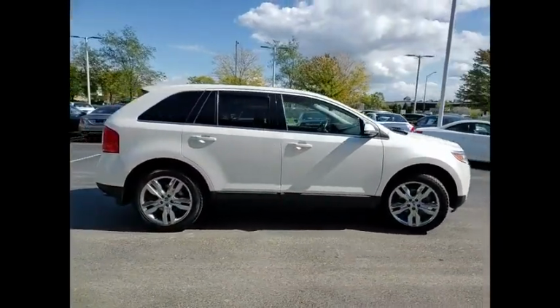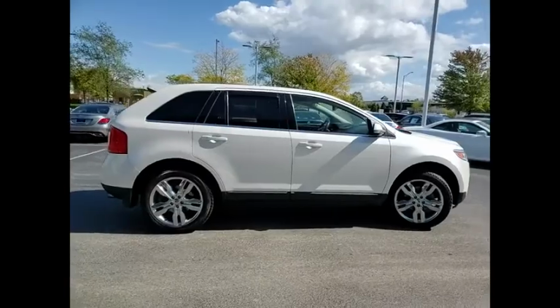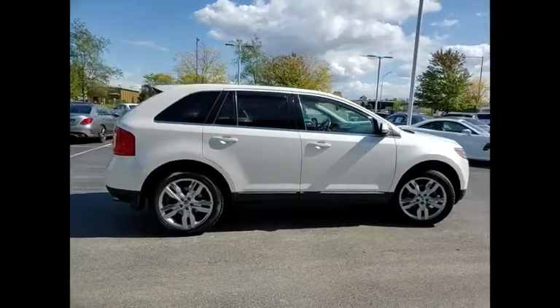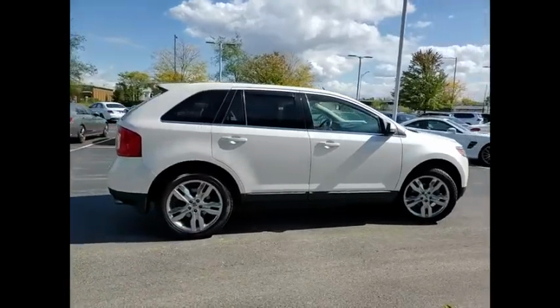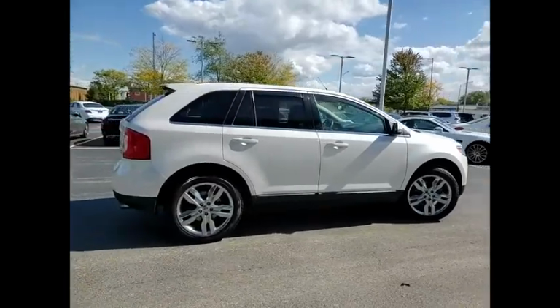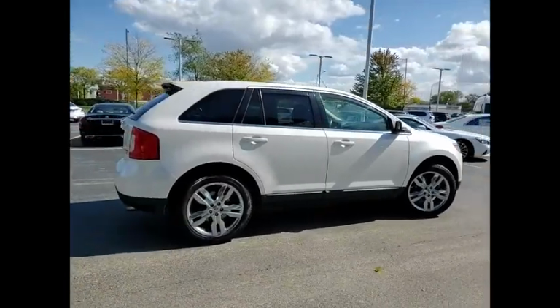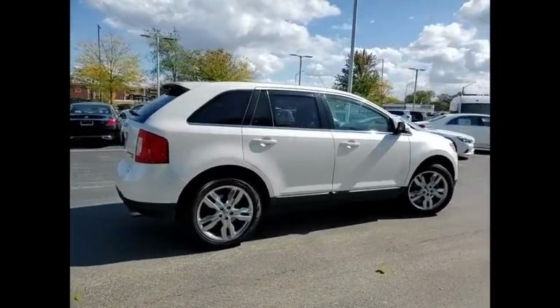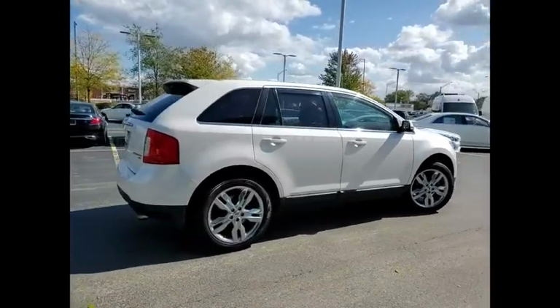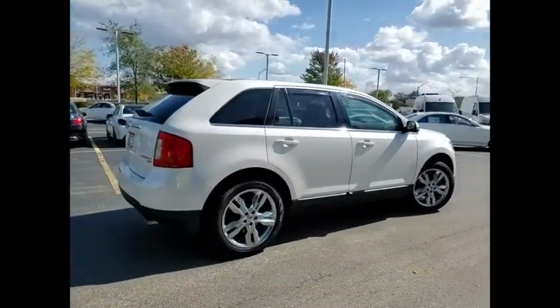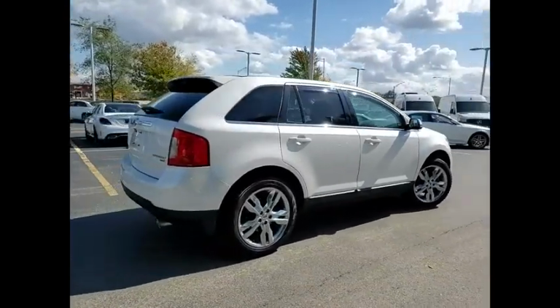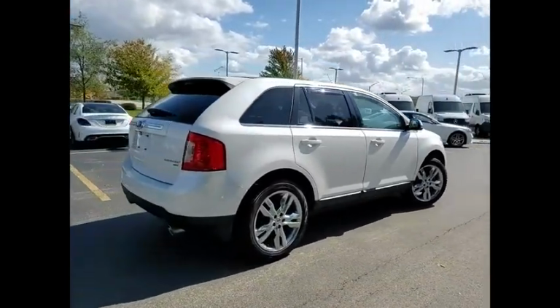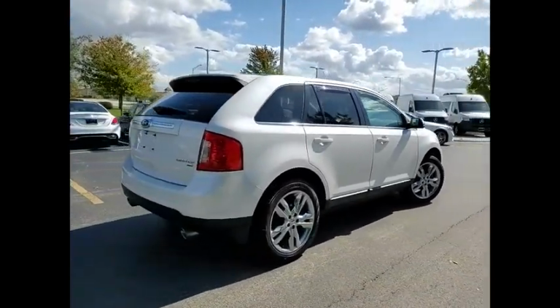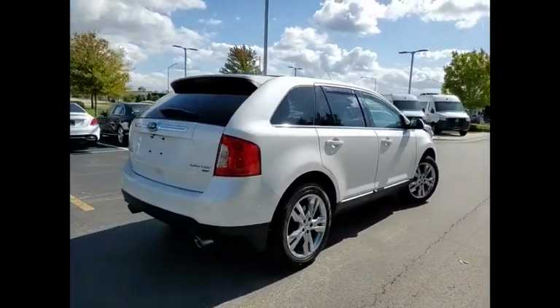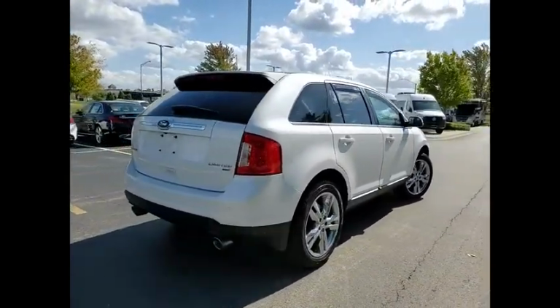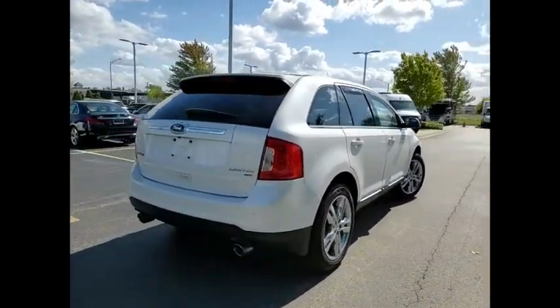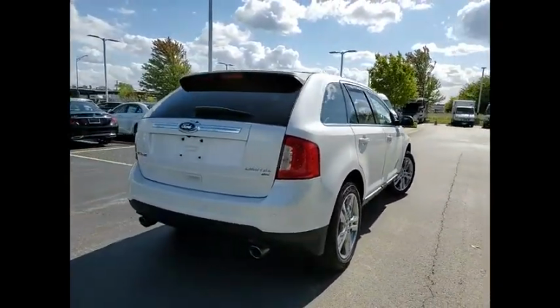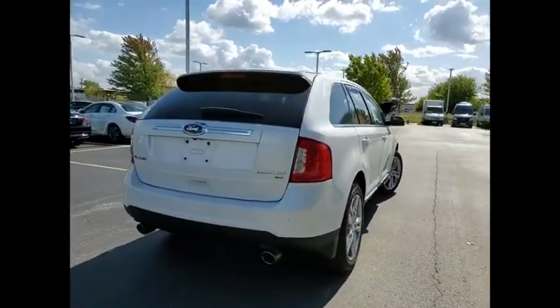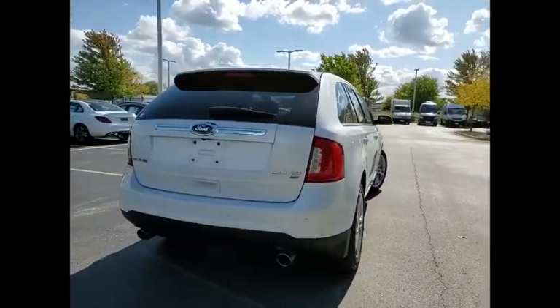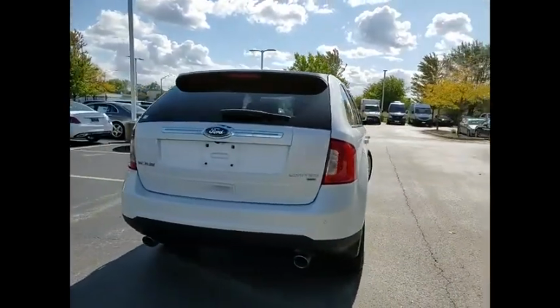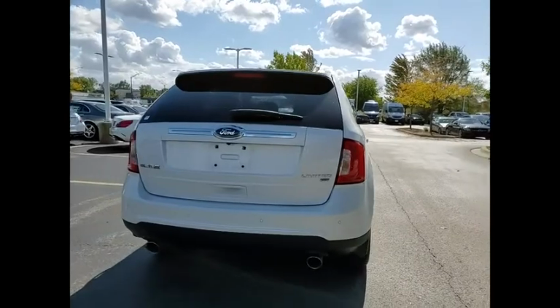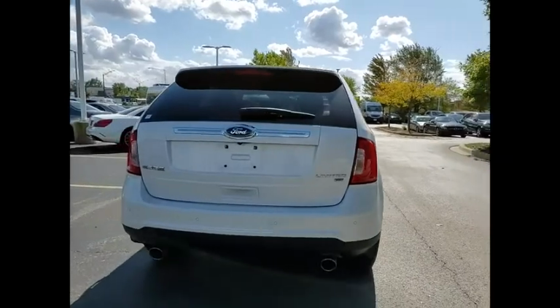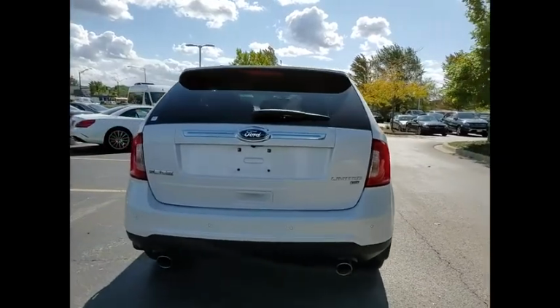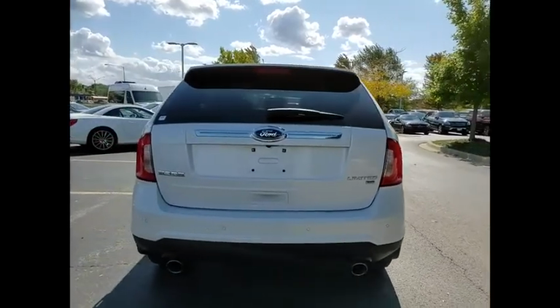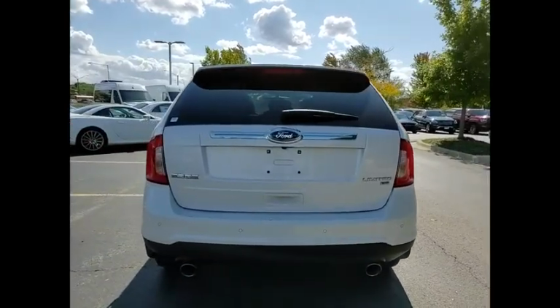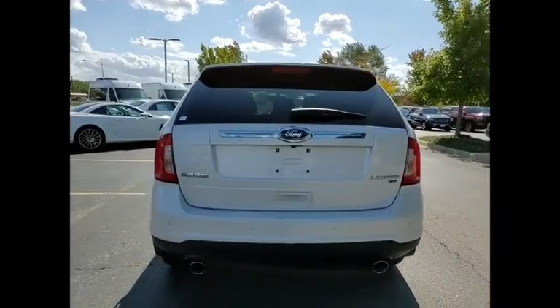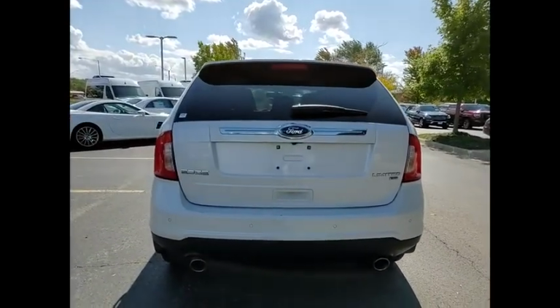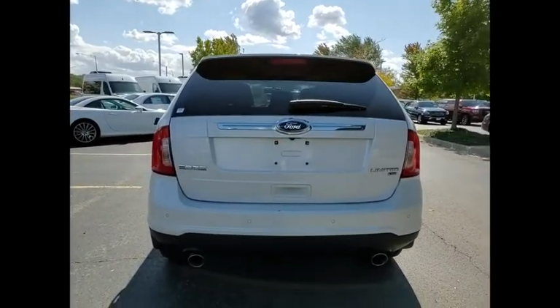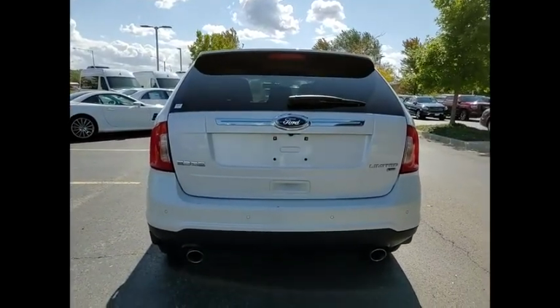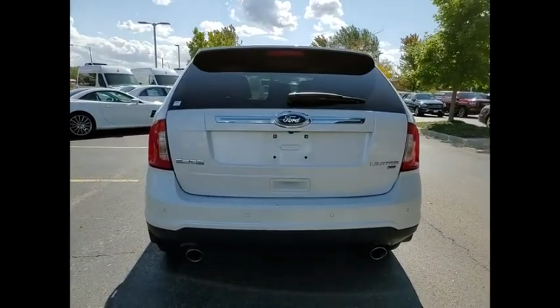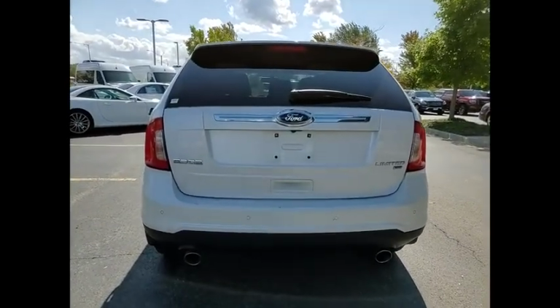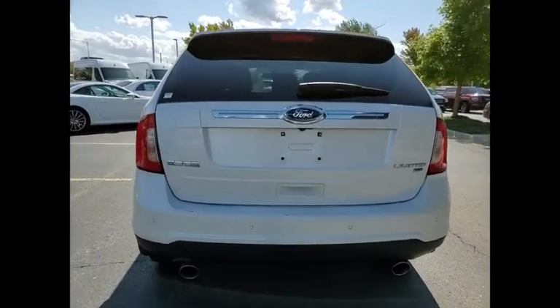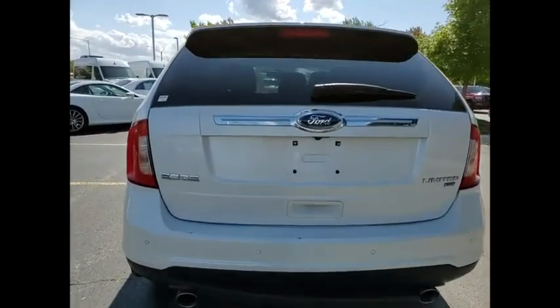This vehicle has less than 95,000 miles. Here are some of this vehicle's great options: traction control, stability control, roll stability control.